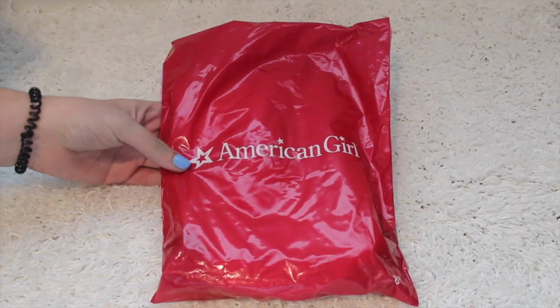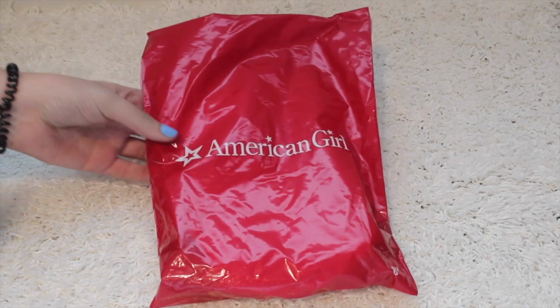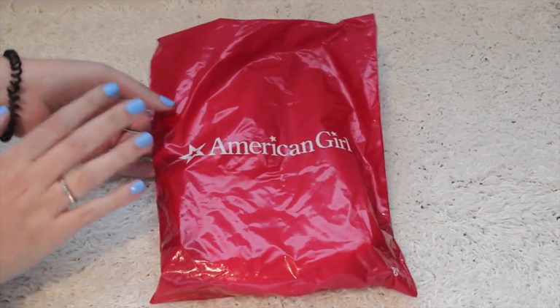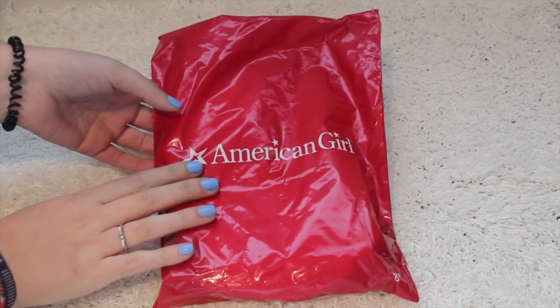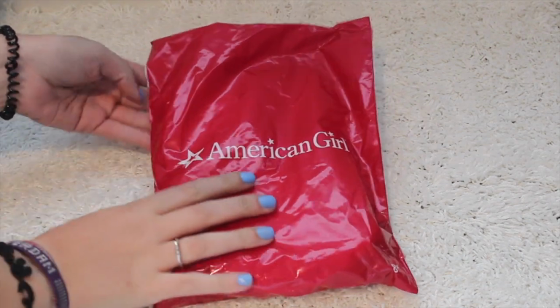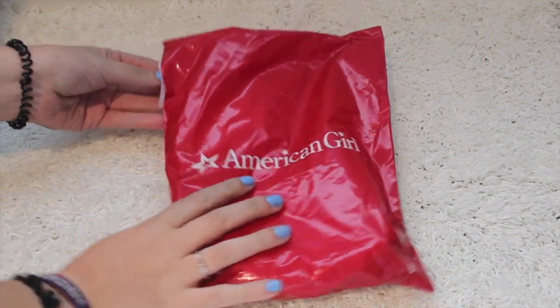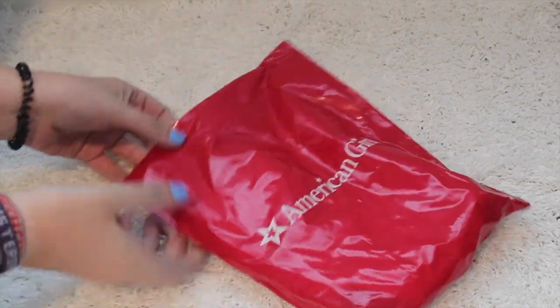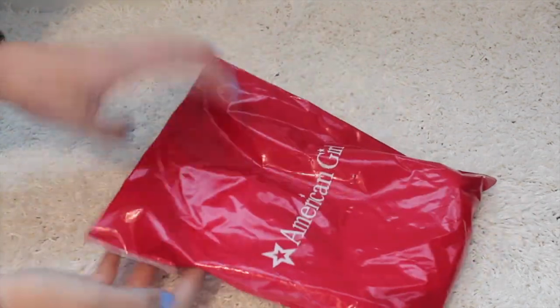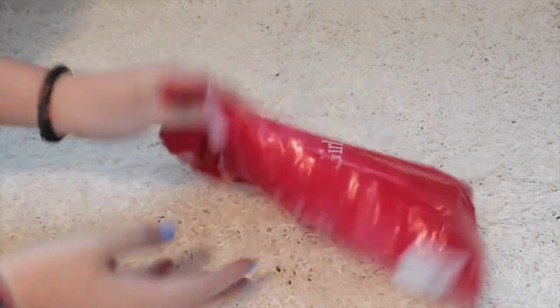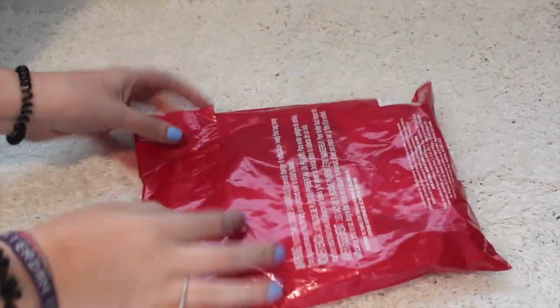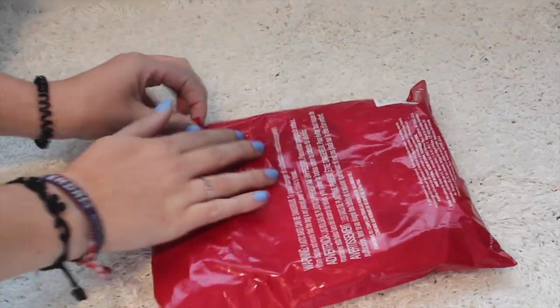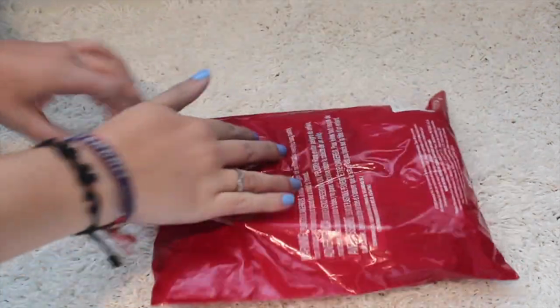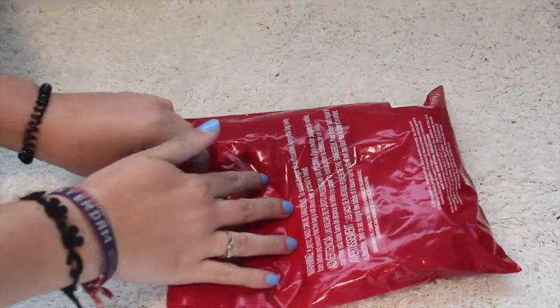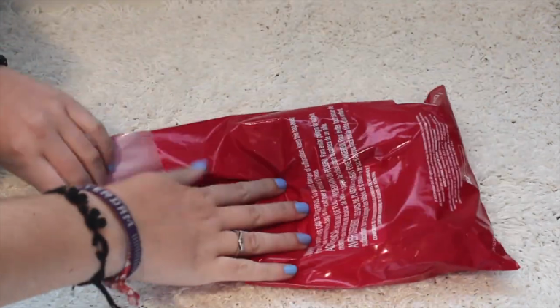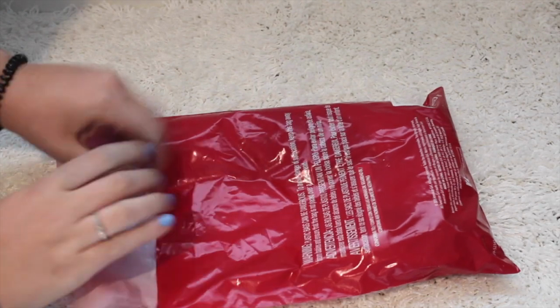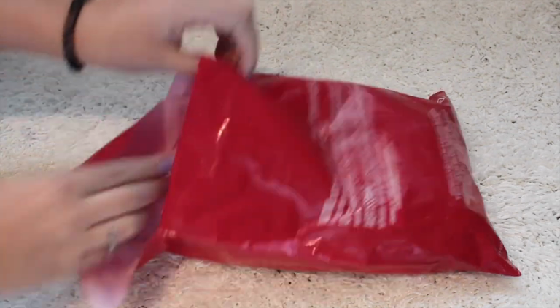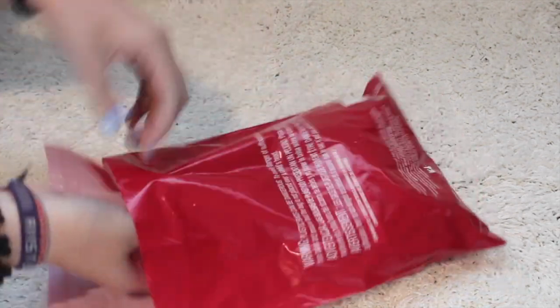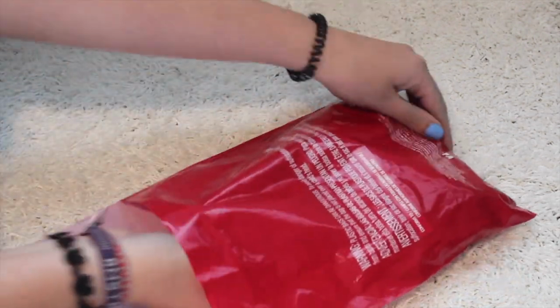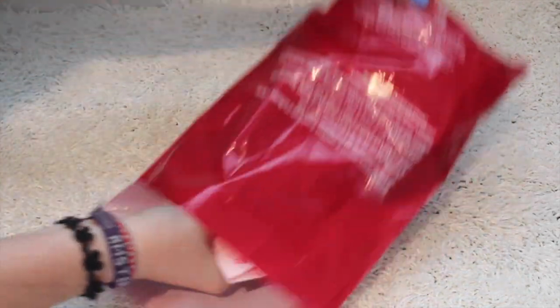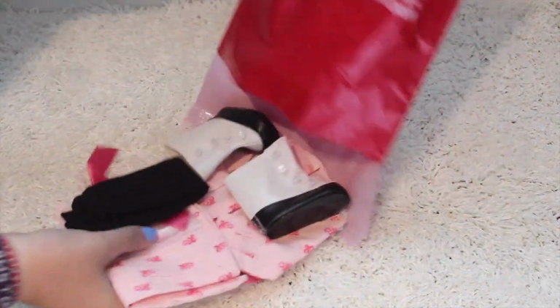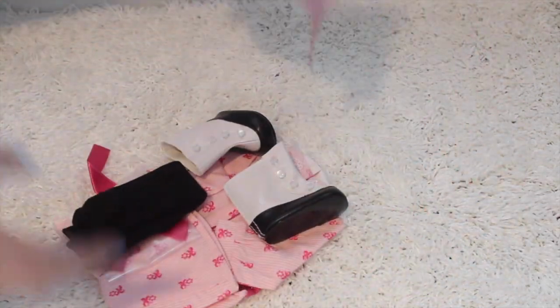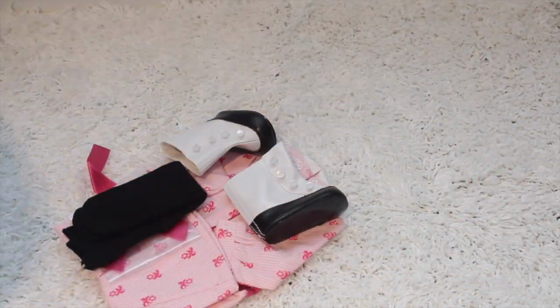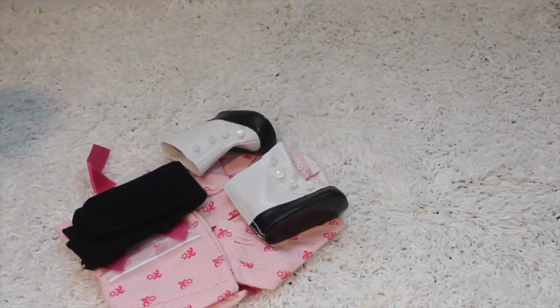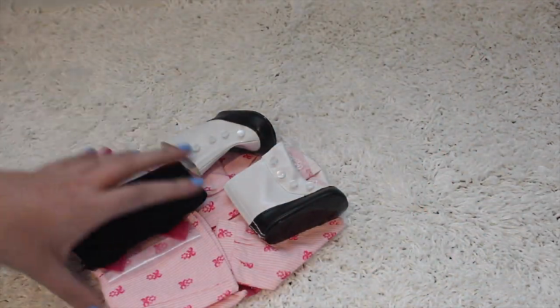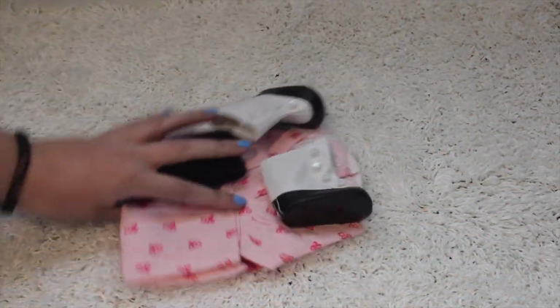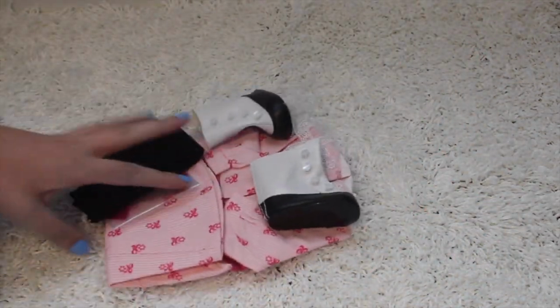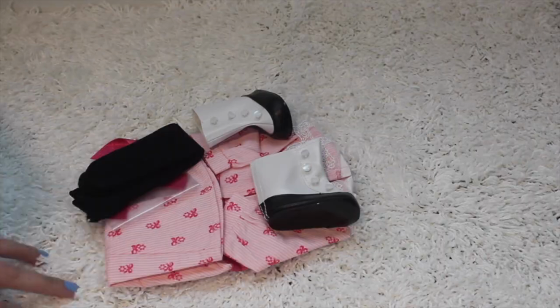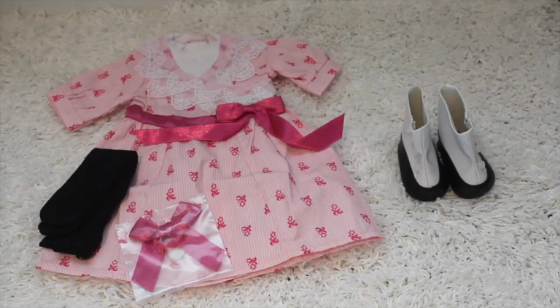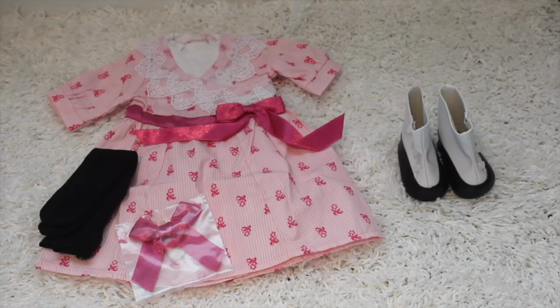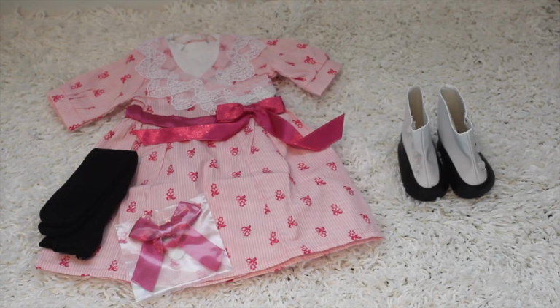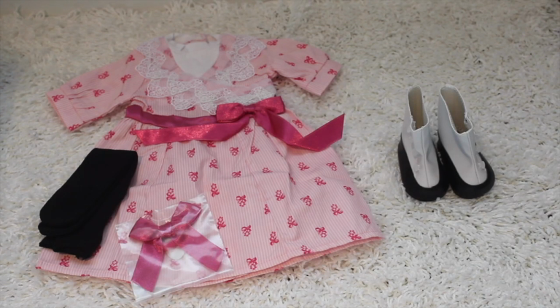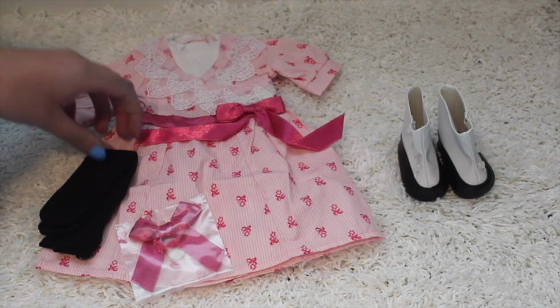Let's kick things off with this item. This is Samantha's flower picking dress, and believe it or not, this was only $10, so it was too good of a deal to pass up. I had to get it. Here's a look at everything this set came with.